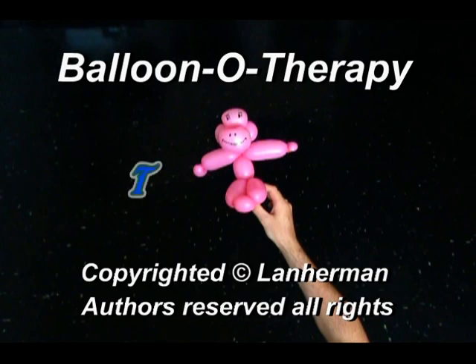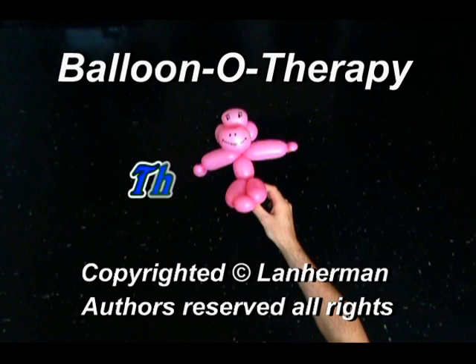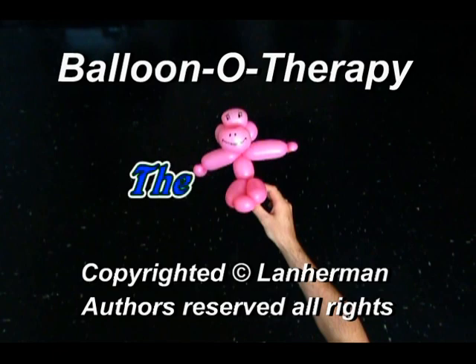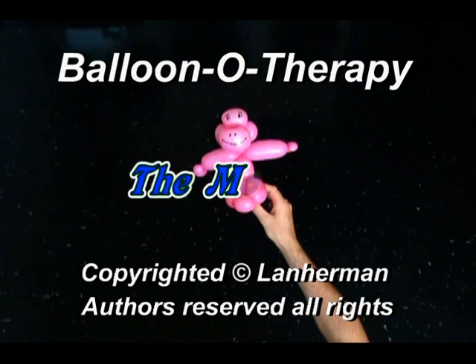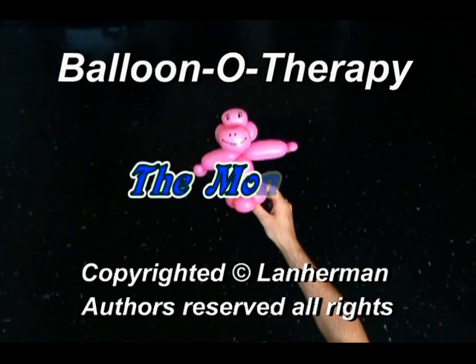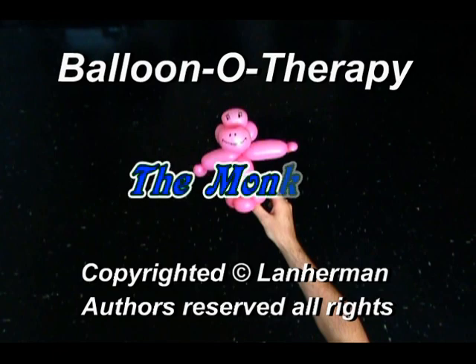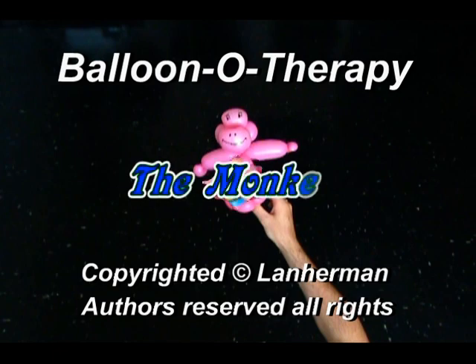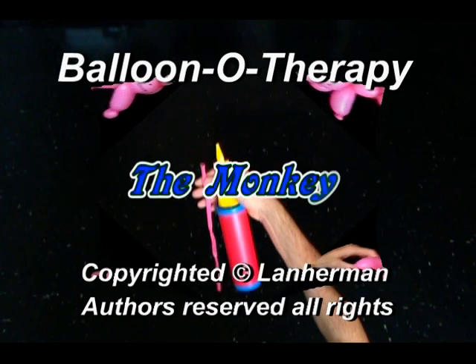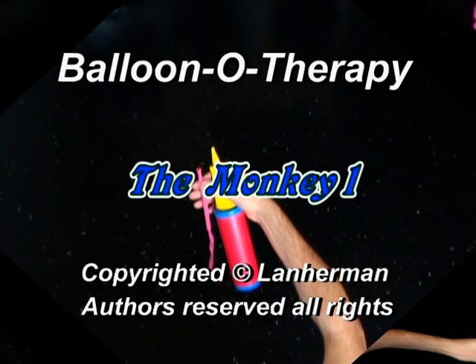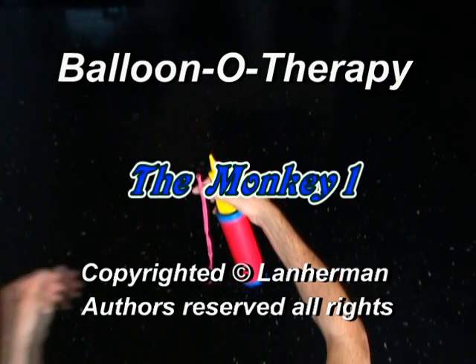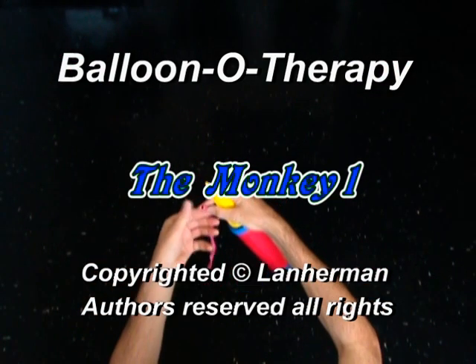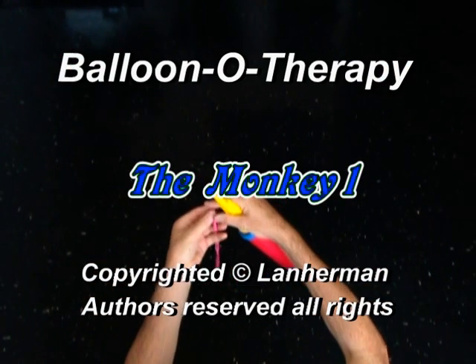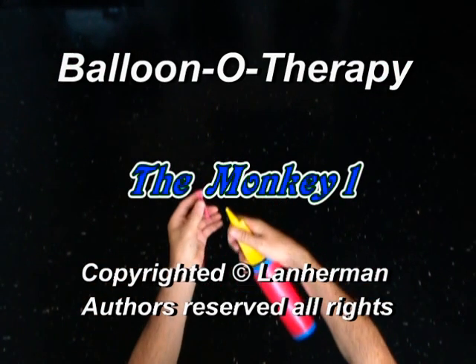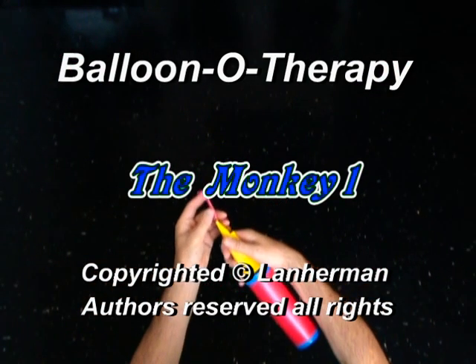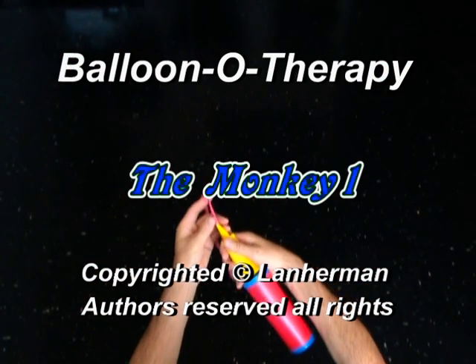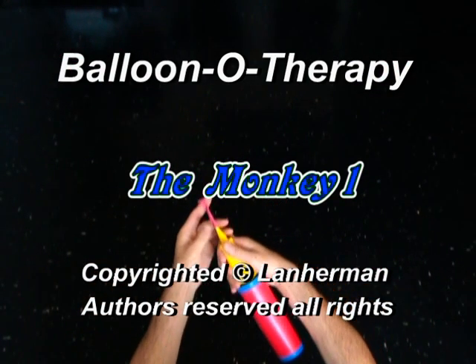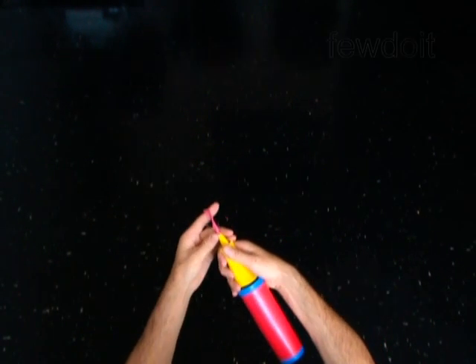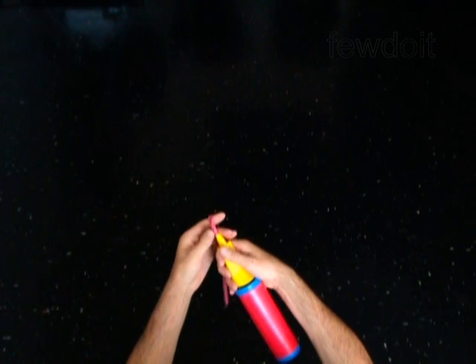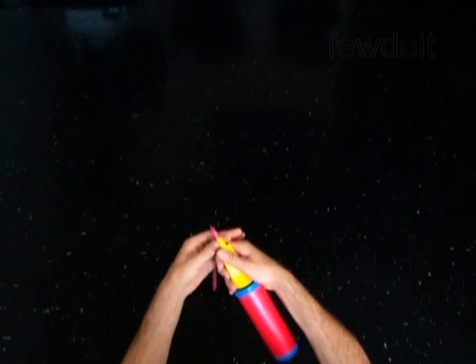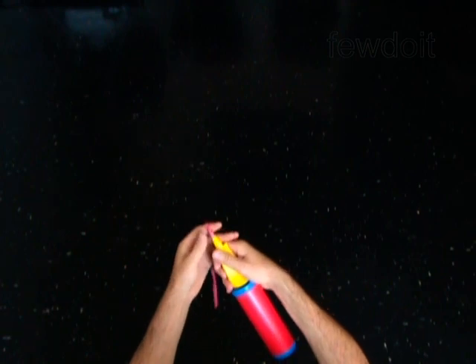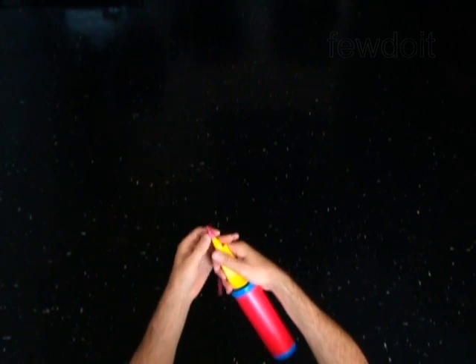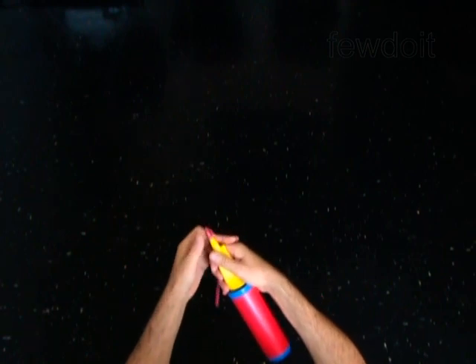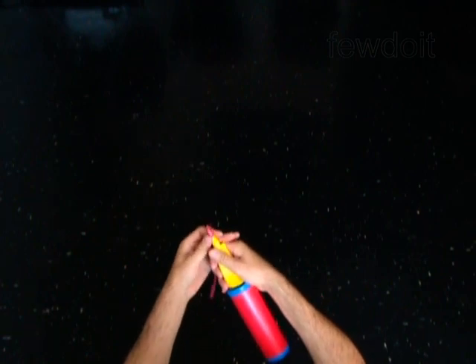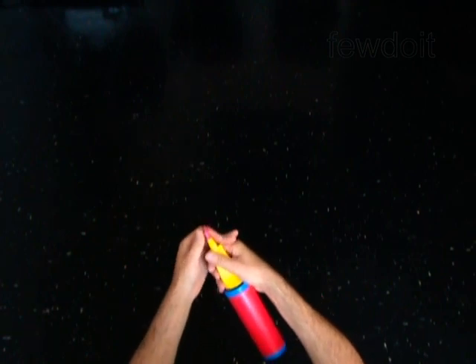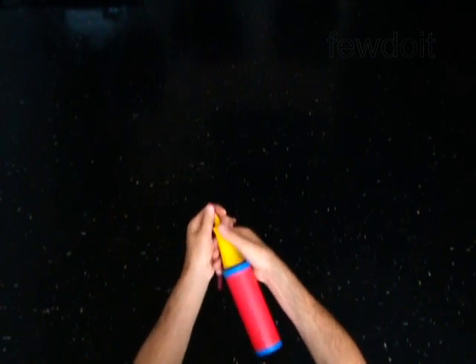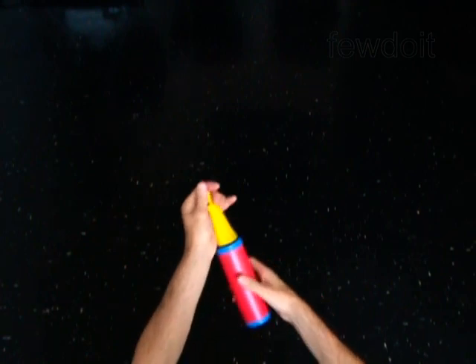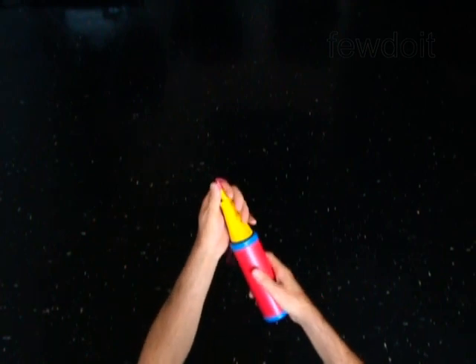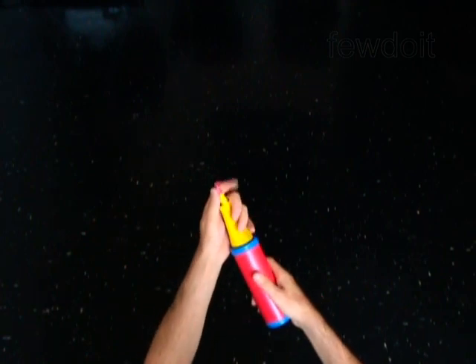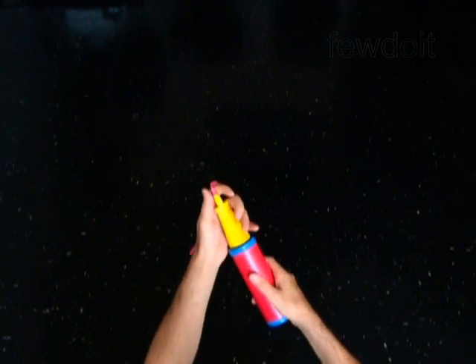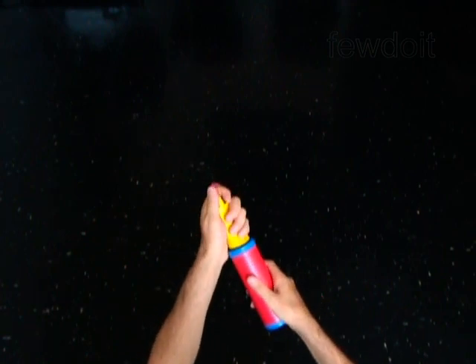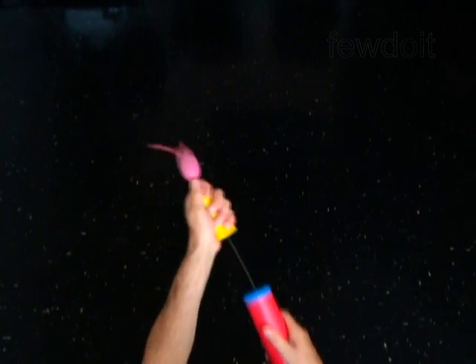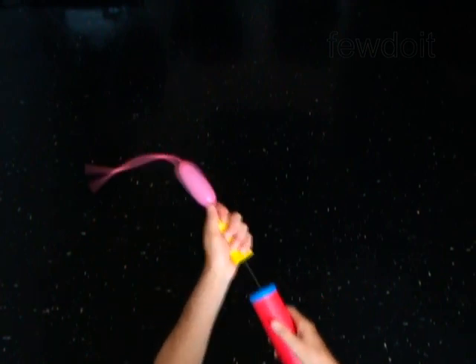Hello. We are going to make a monkey. Inflate a balloon leaving a five inch flat tail.